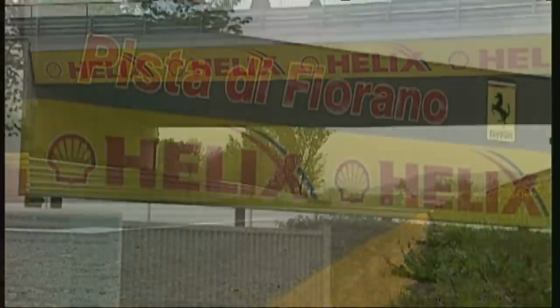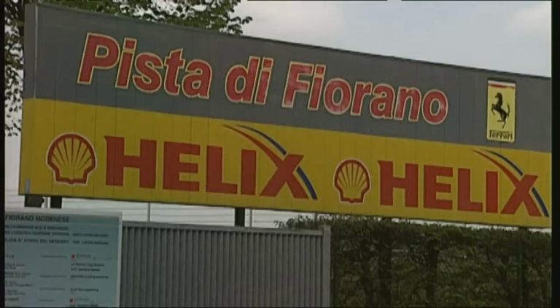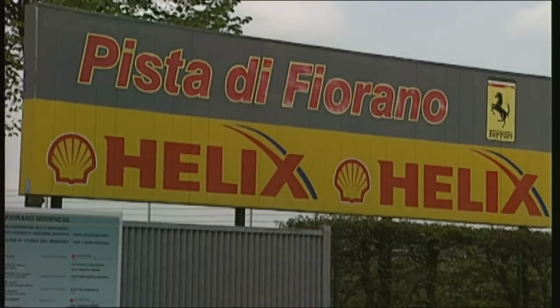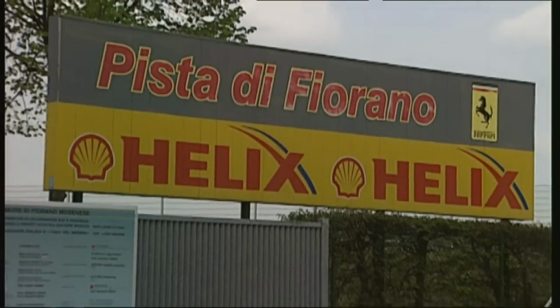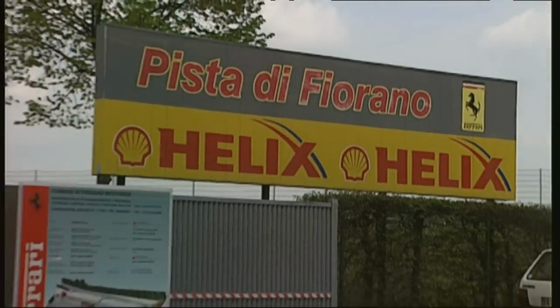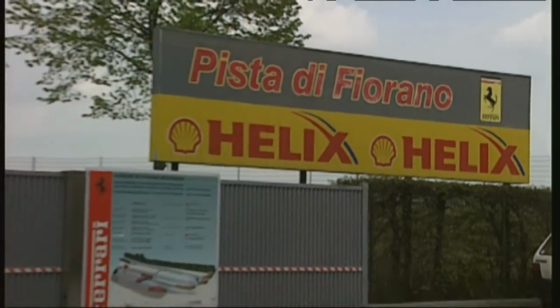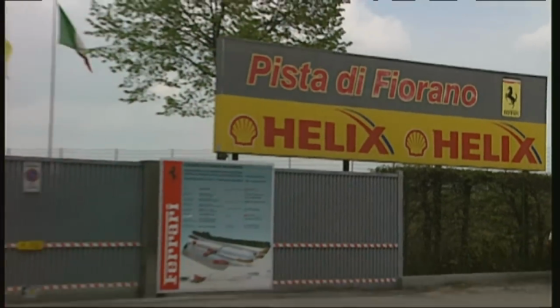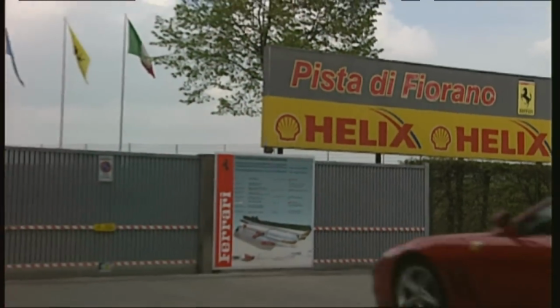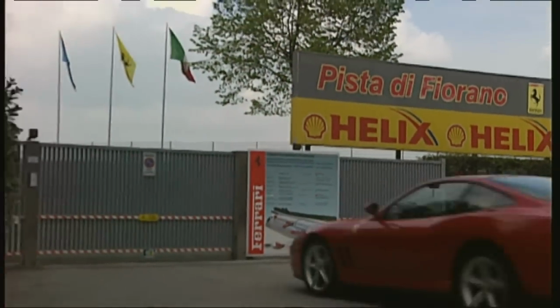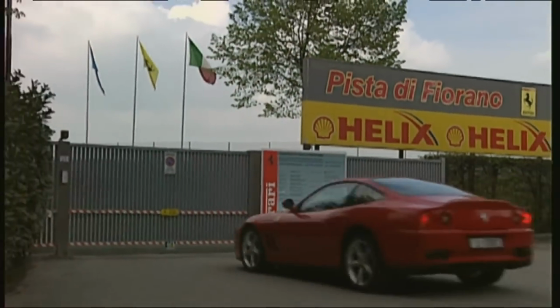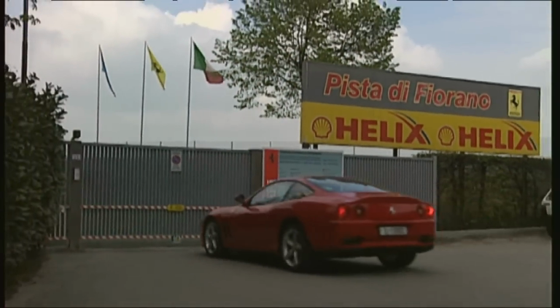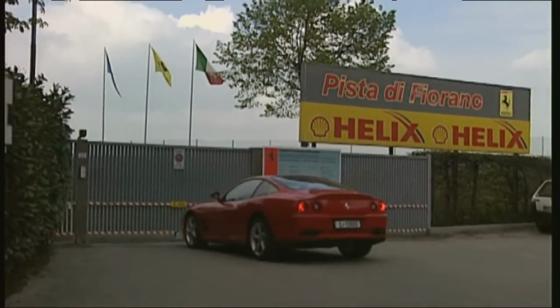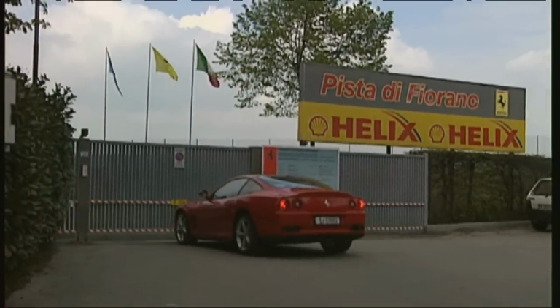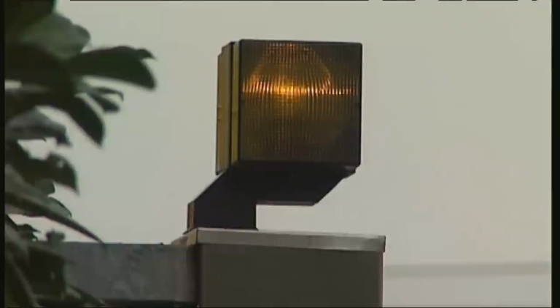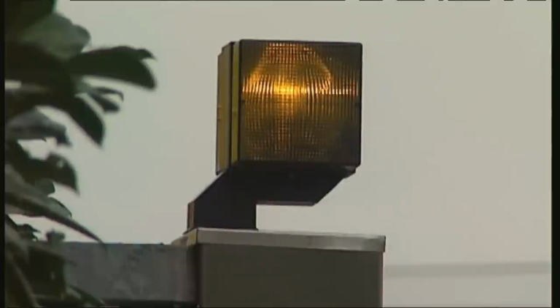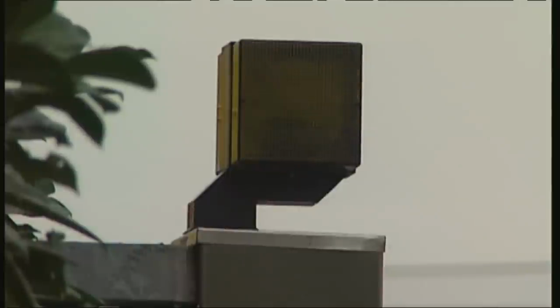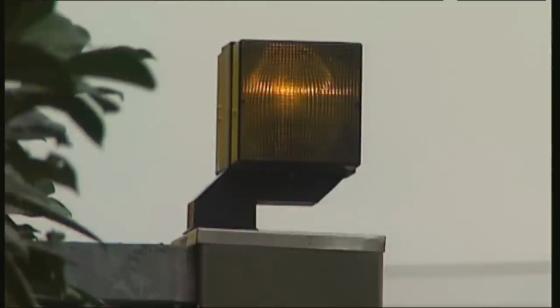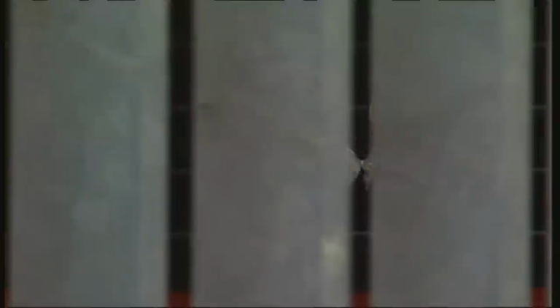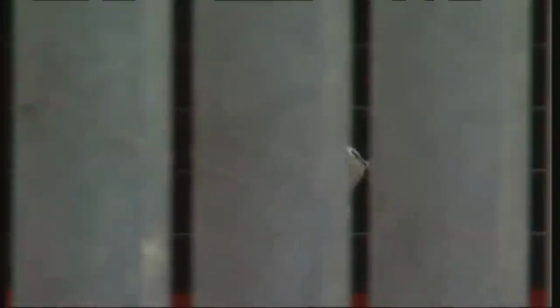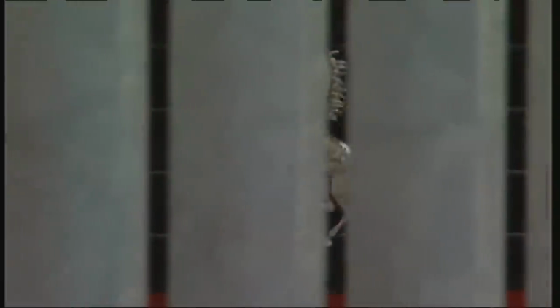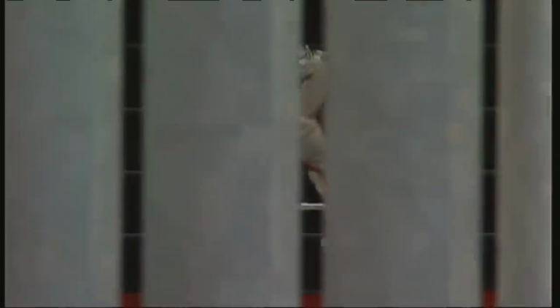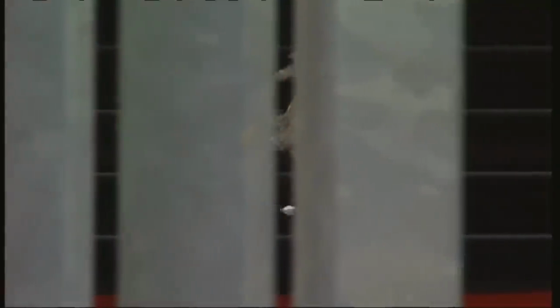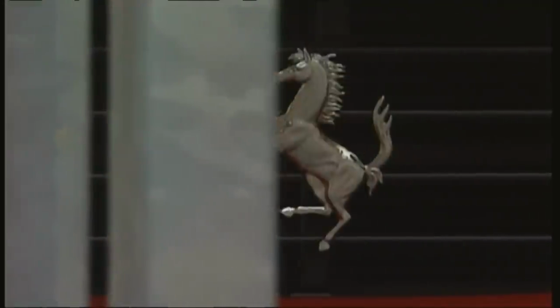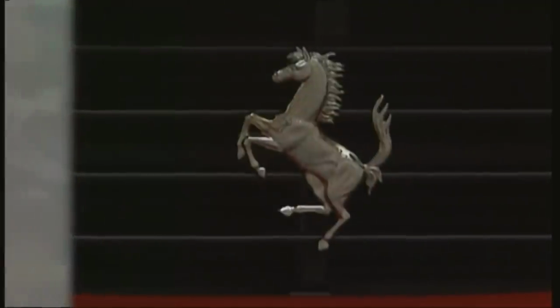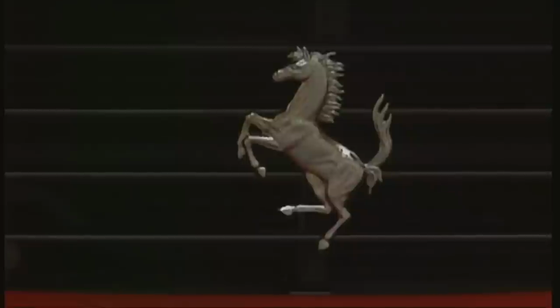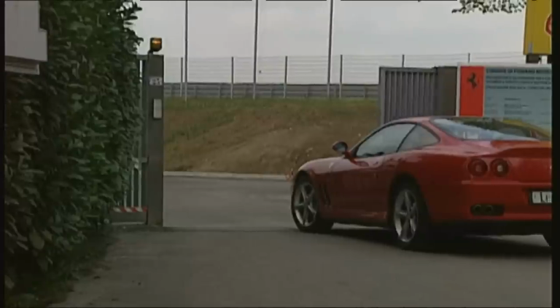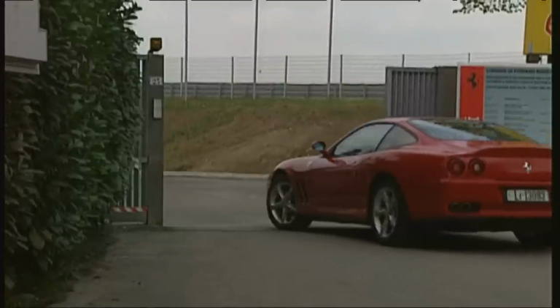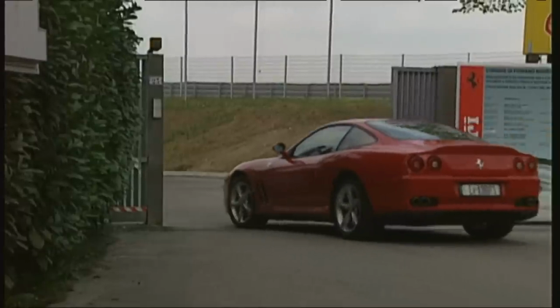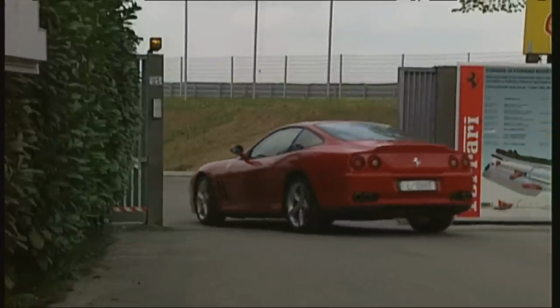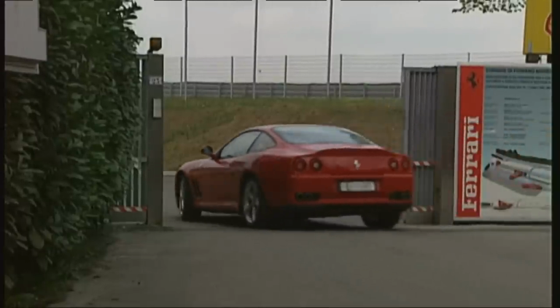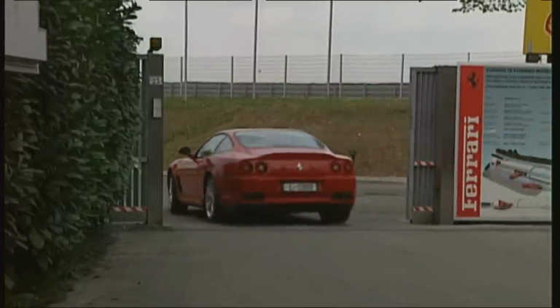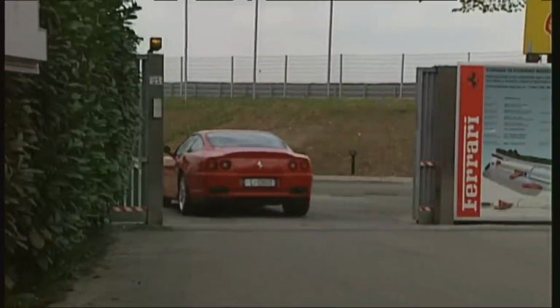The Fiorano racetrack — the holy land for every Ferrari fan. This is where the Italians test their Formula One cars, and where we'll drive the Ferrari 575M Maranello today.